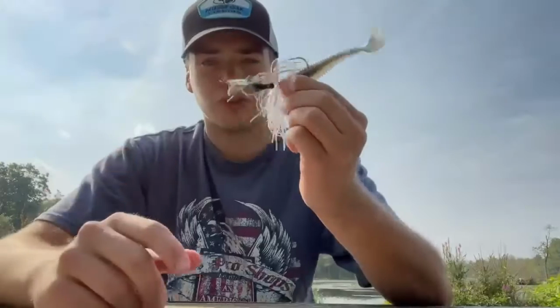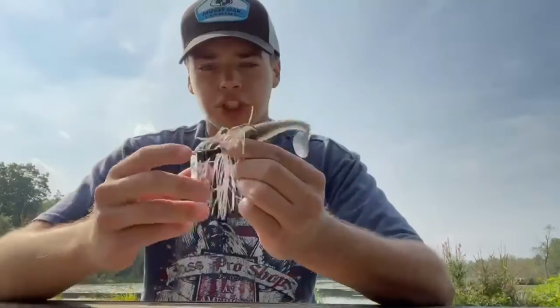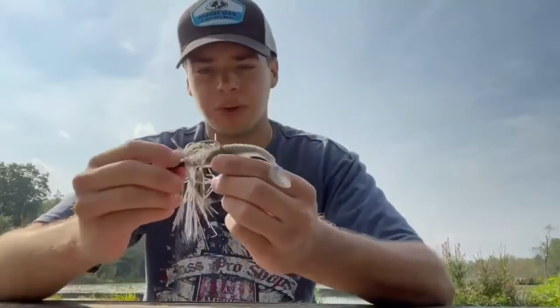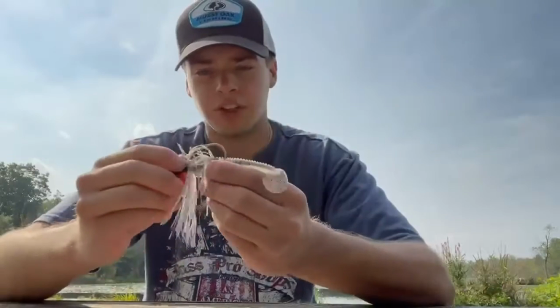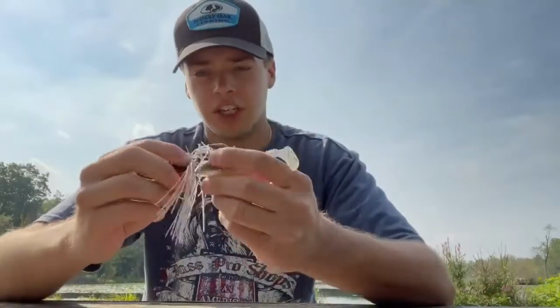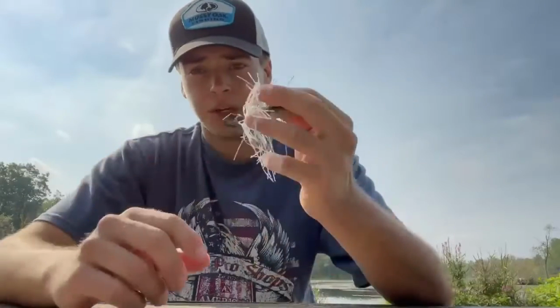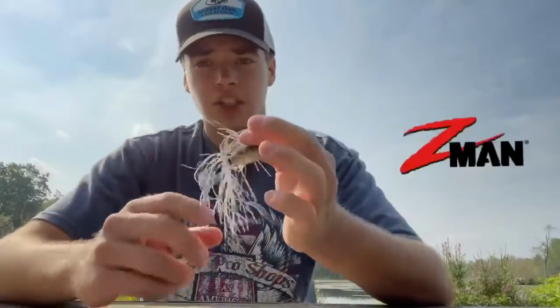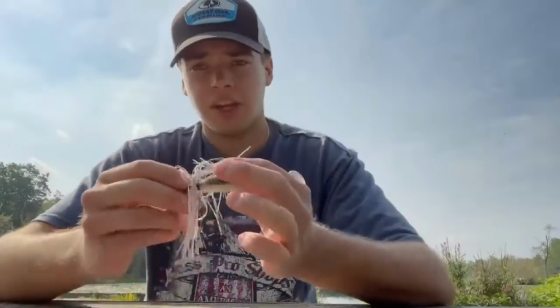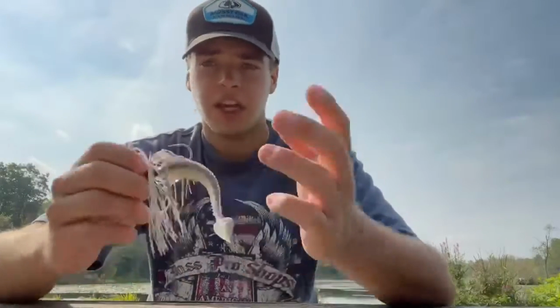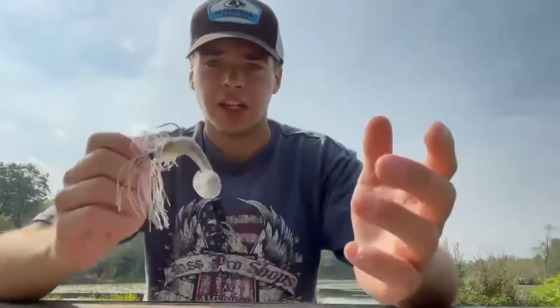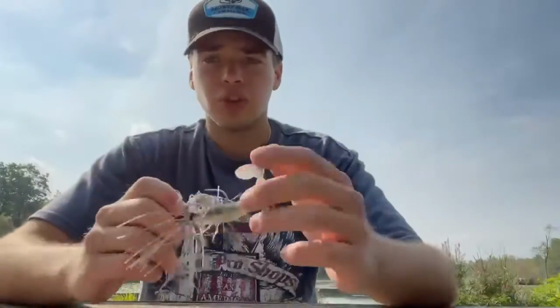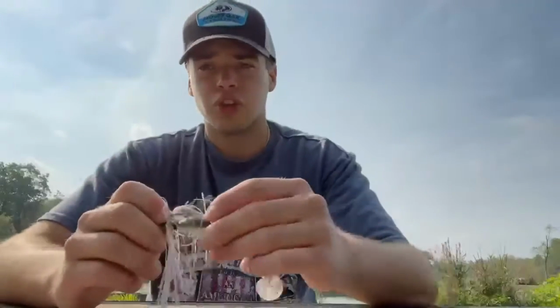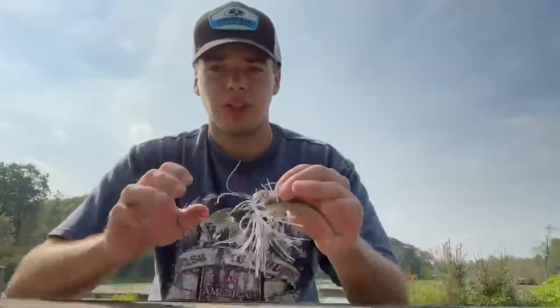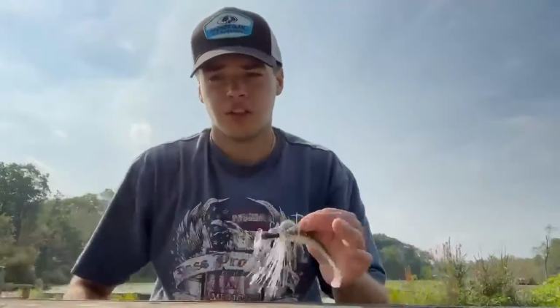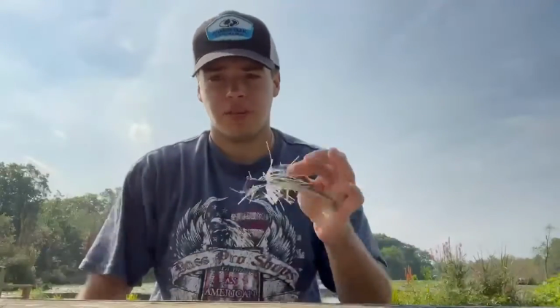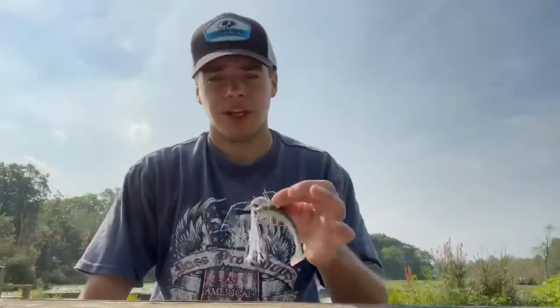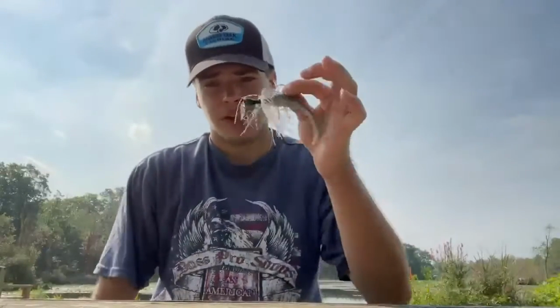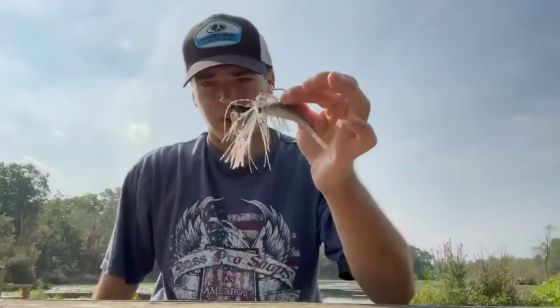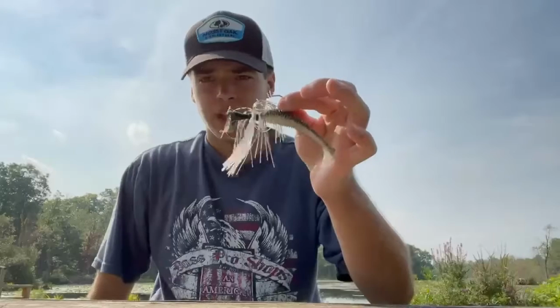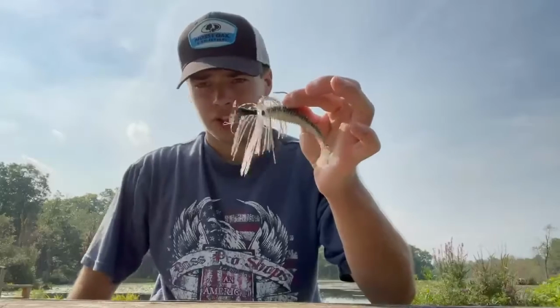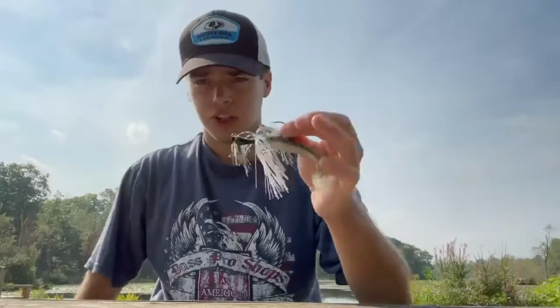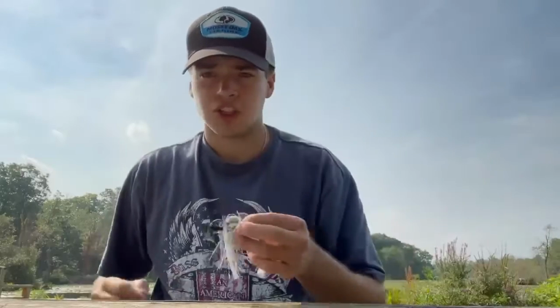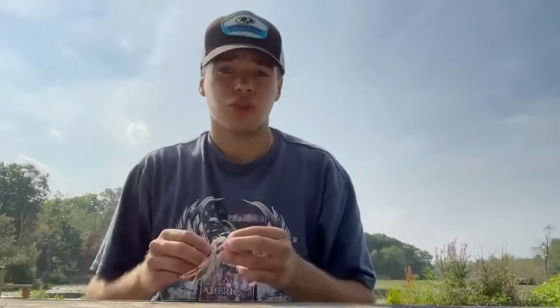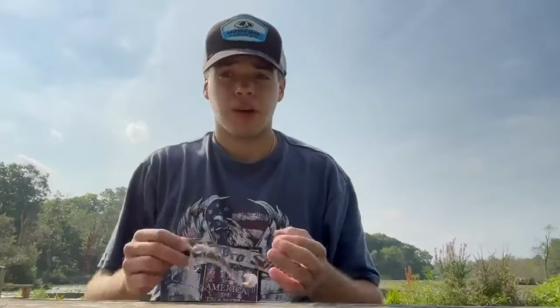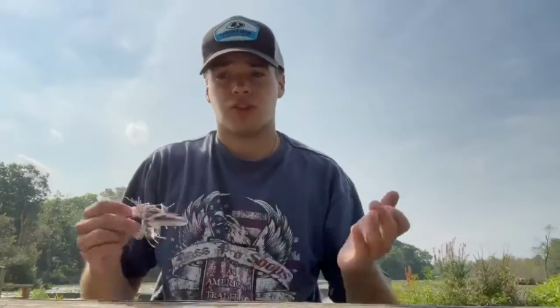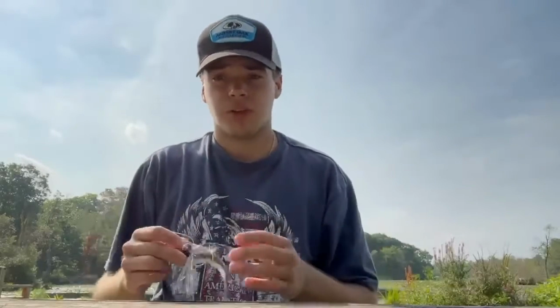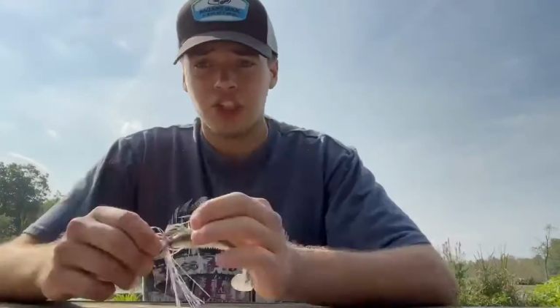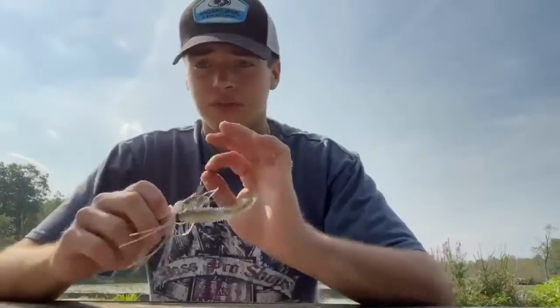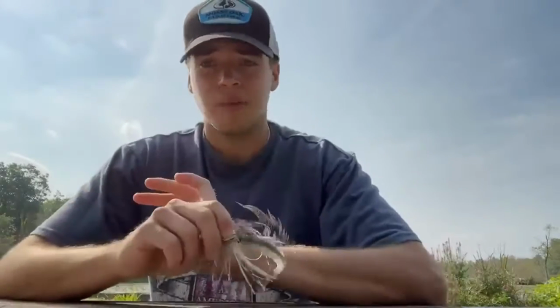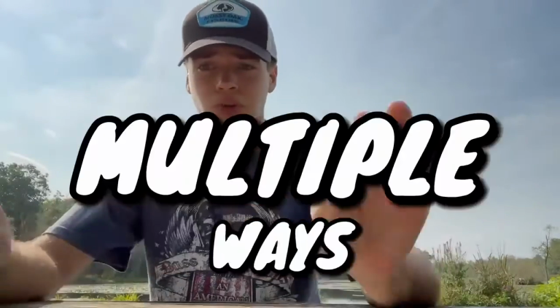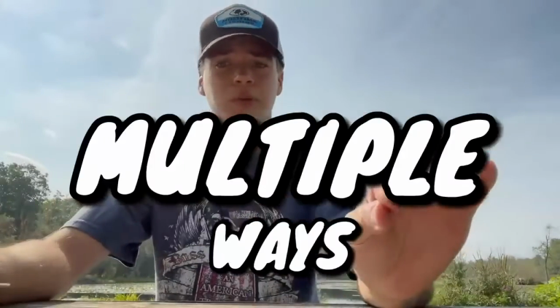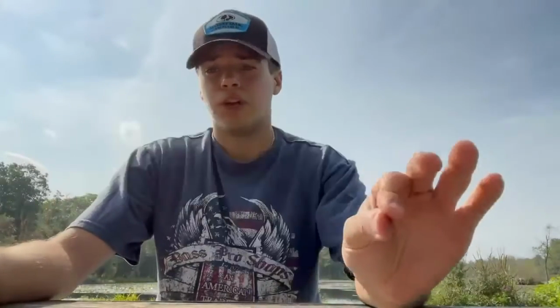If you don't know what the chatterbait is, it's made by Z-Man and there's a bunch of other companies out there that make similar ones. Guggen Squad makes a clickbait. You can fish it in multiple ways.